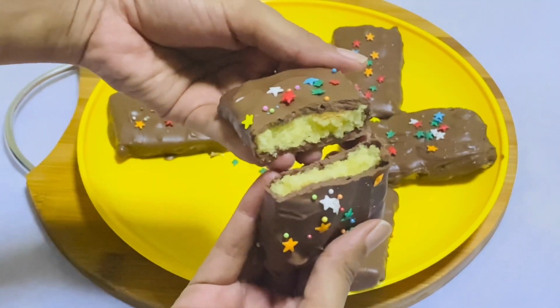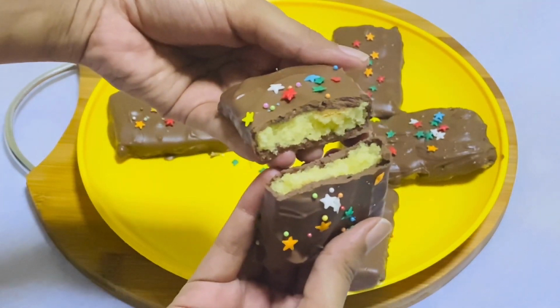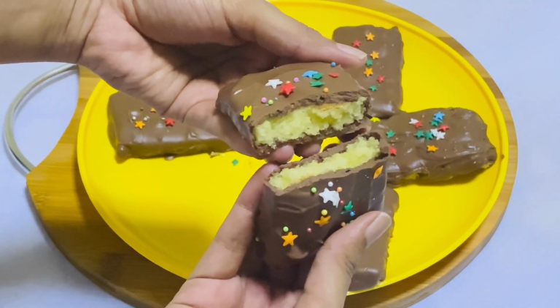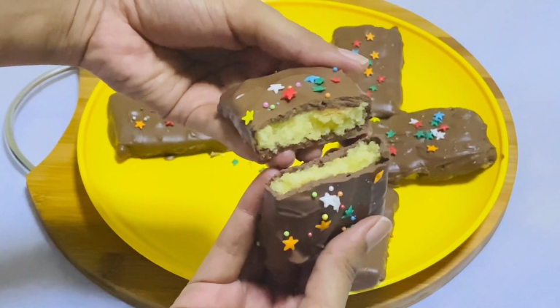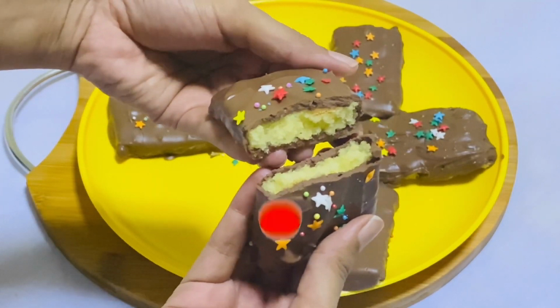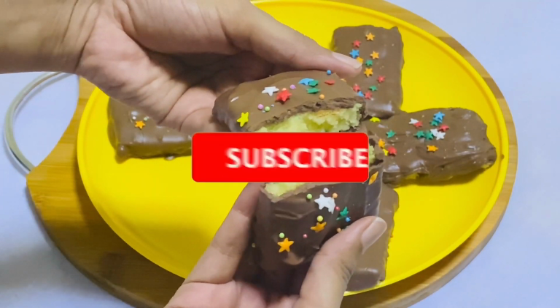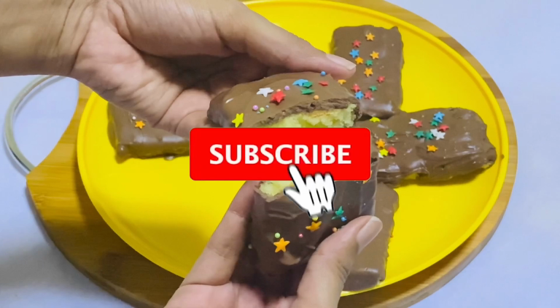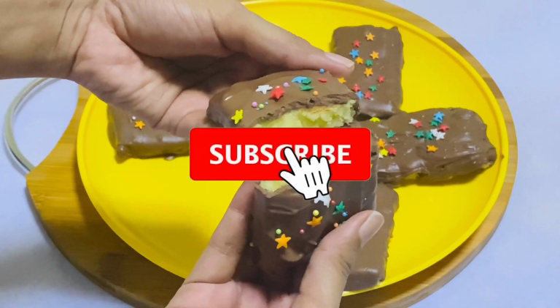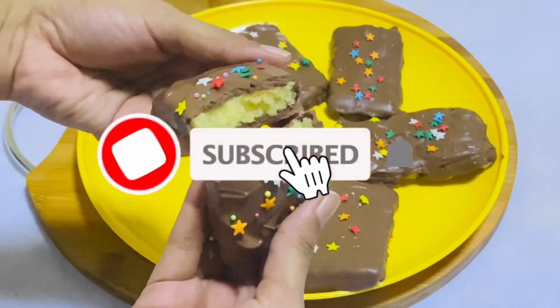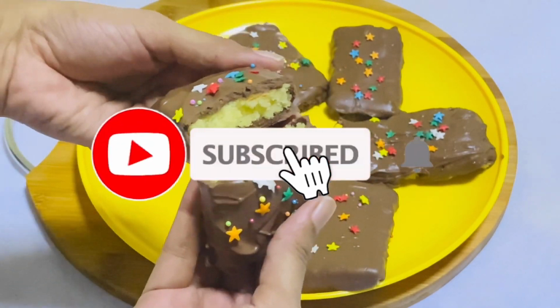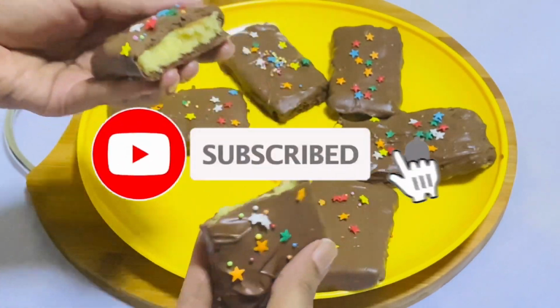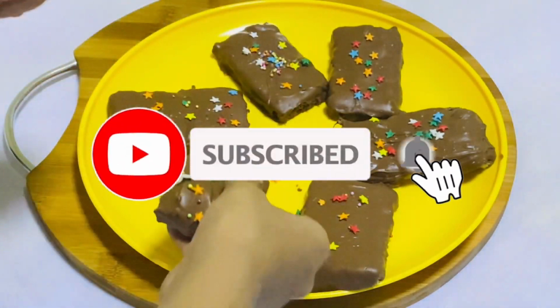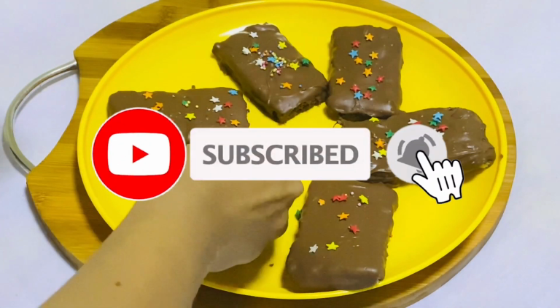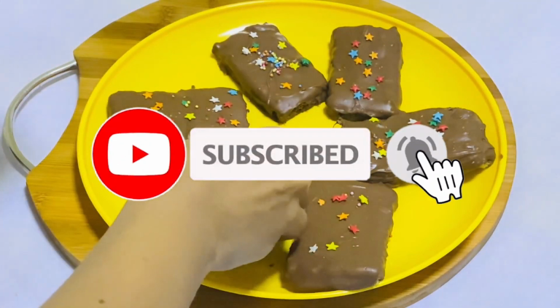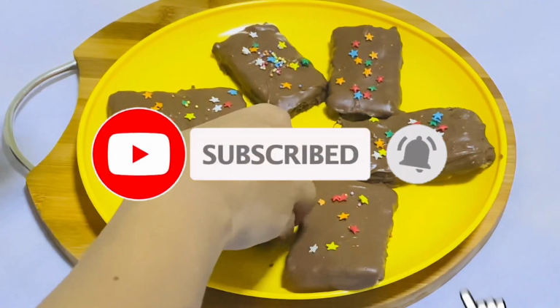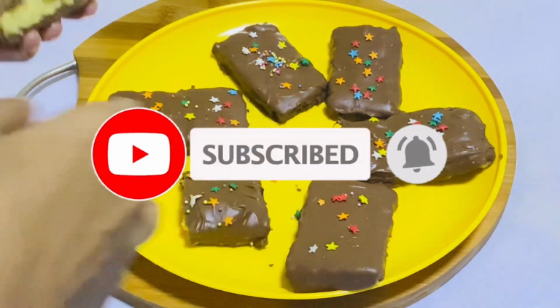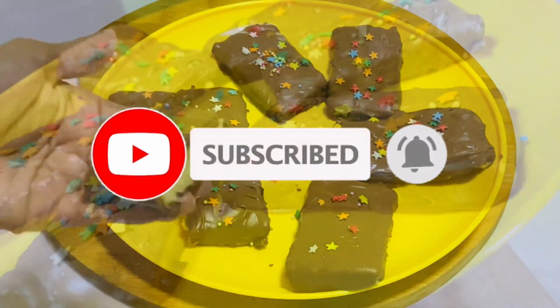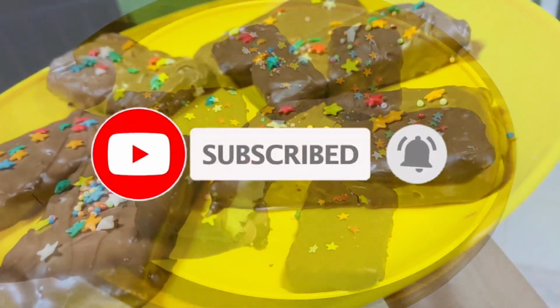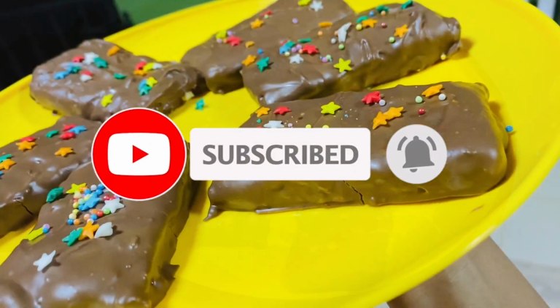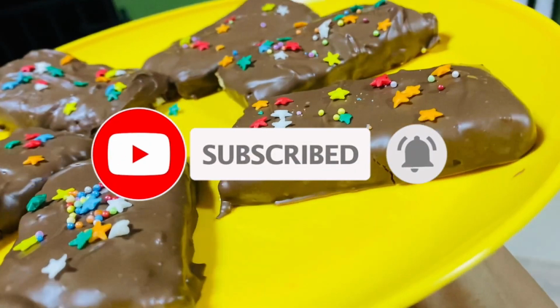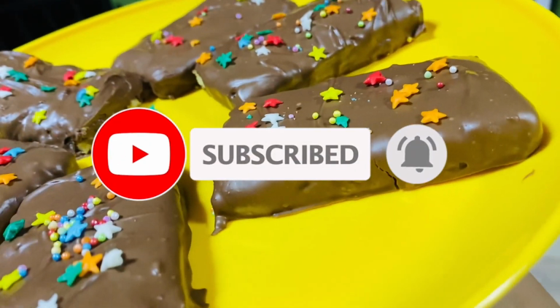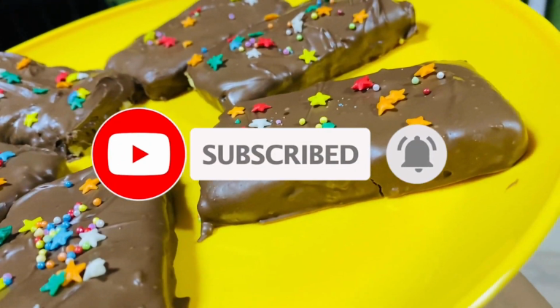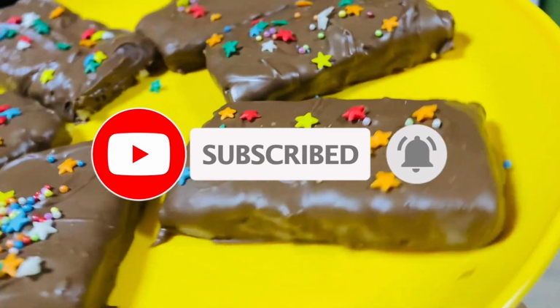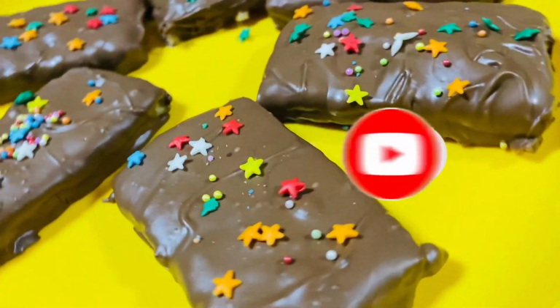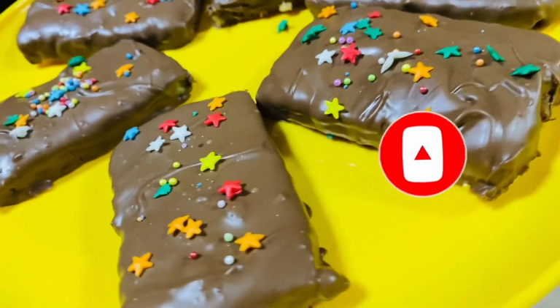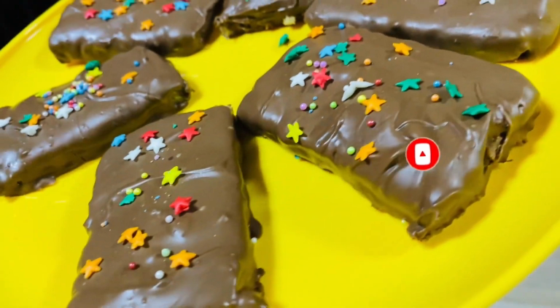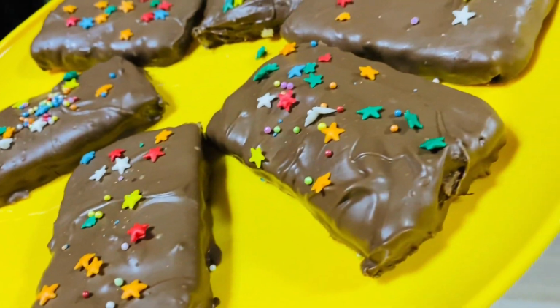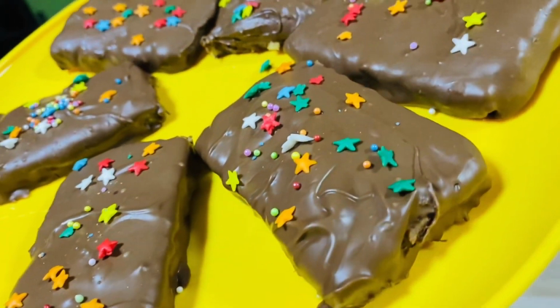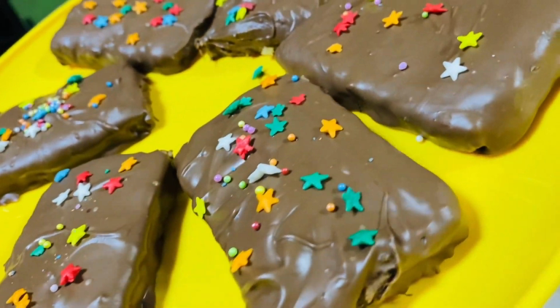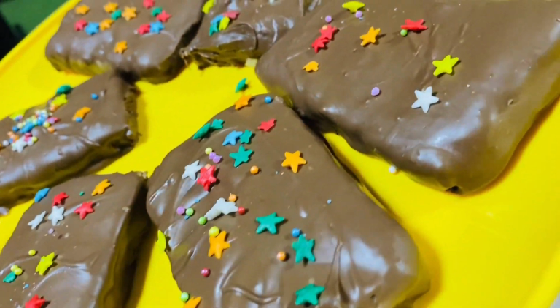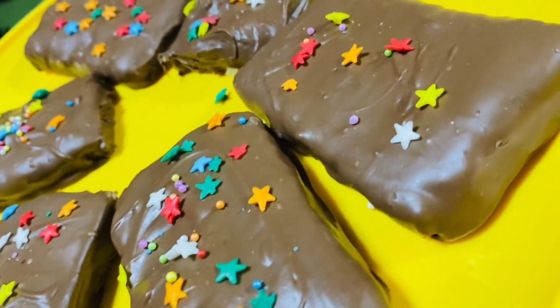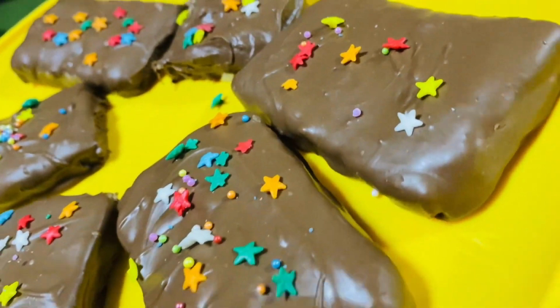Thank you so much for watching this video, and please subscribe to our channel. Thank you so much for watching.